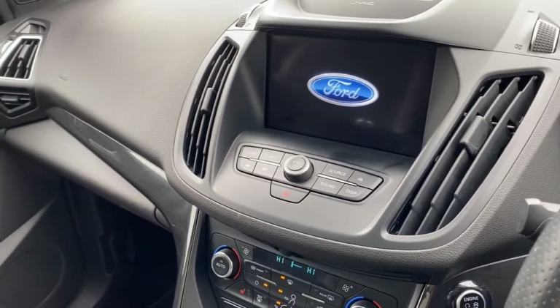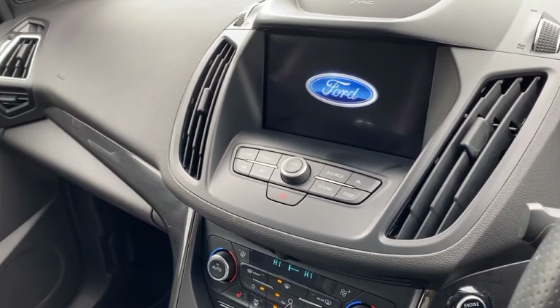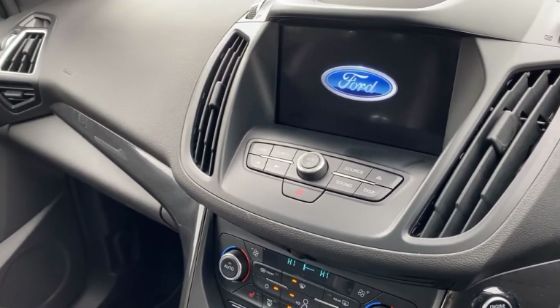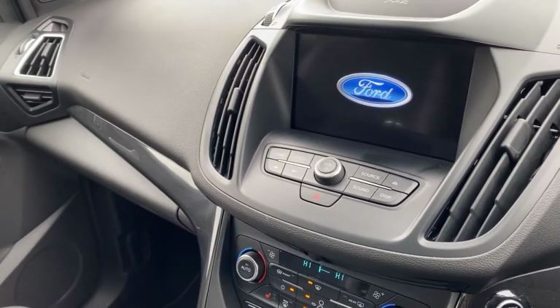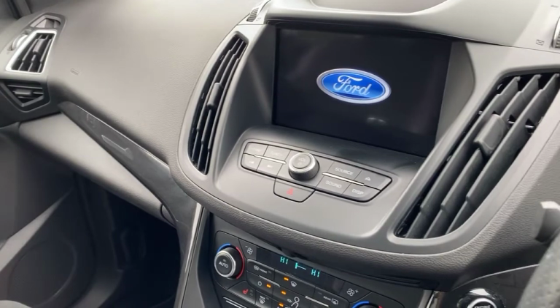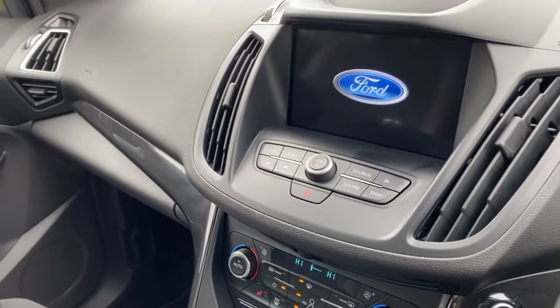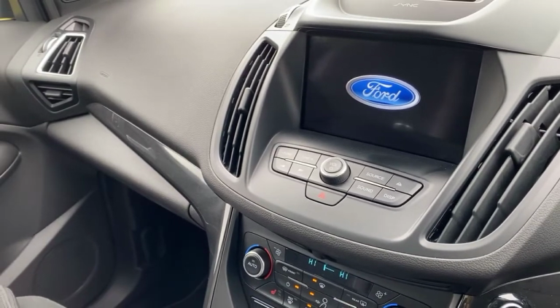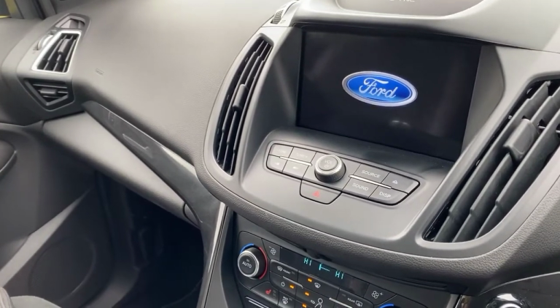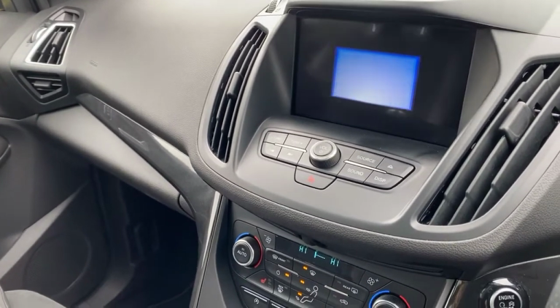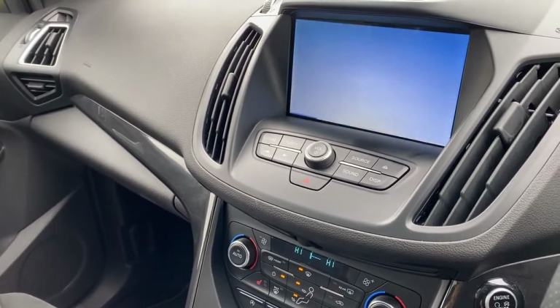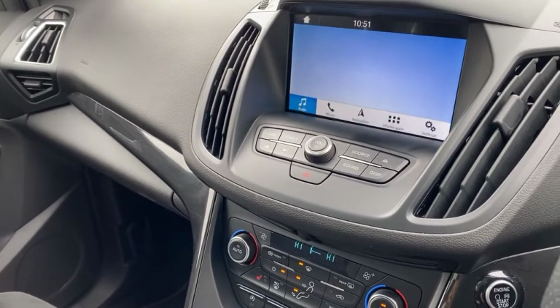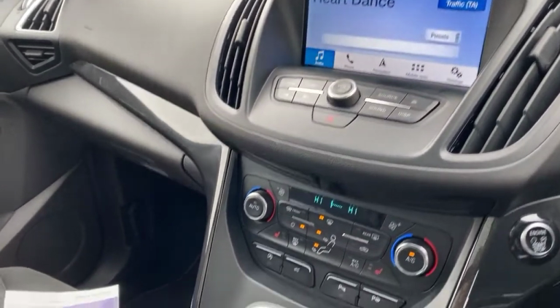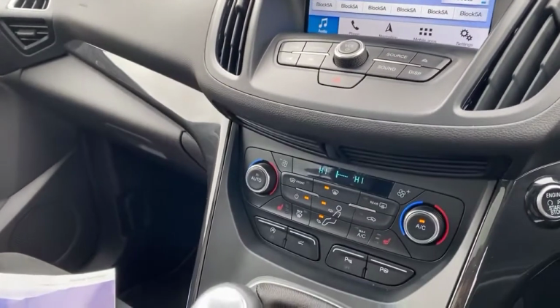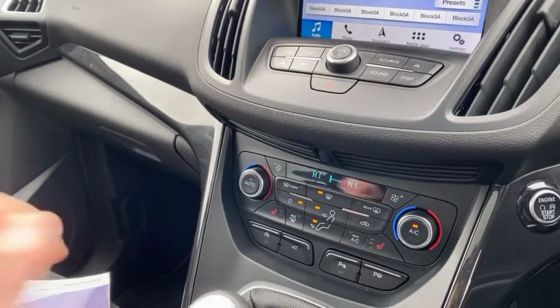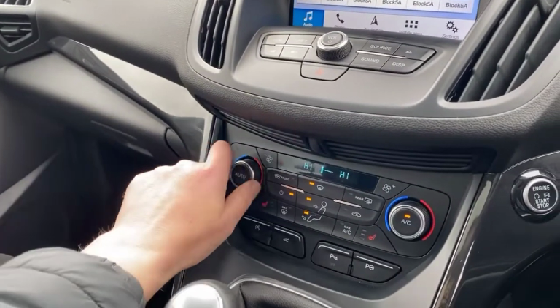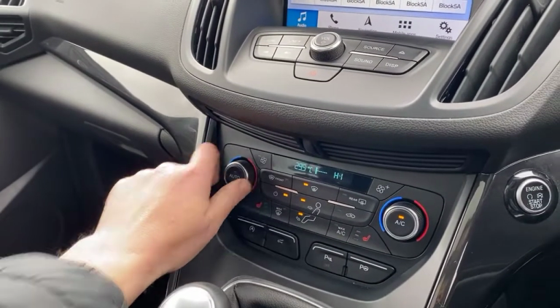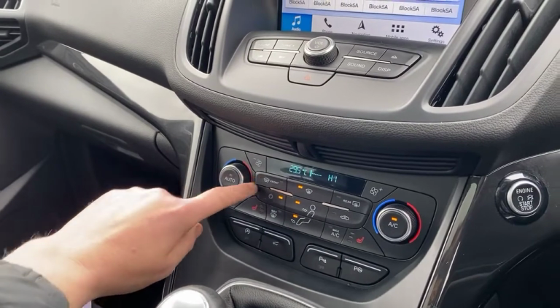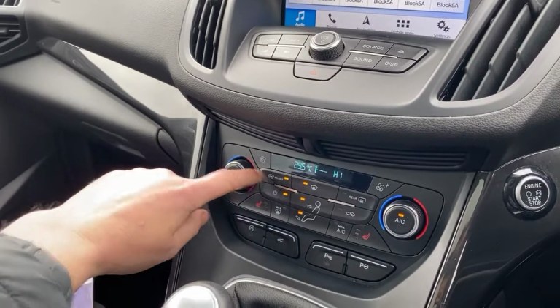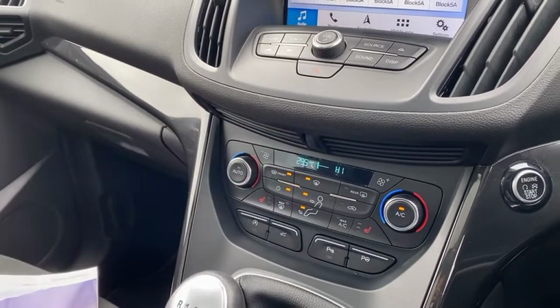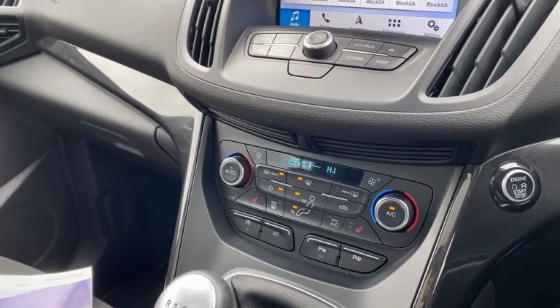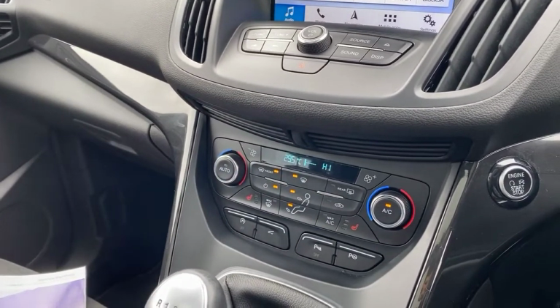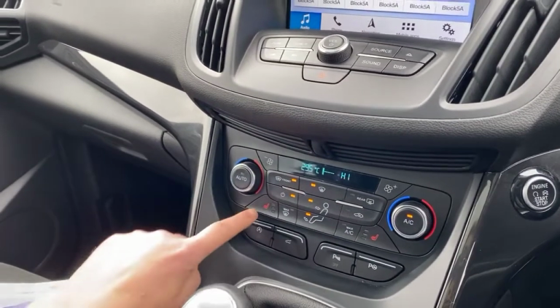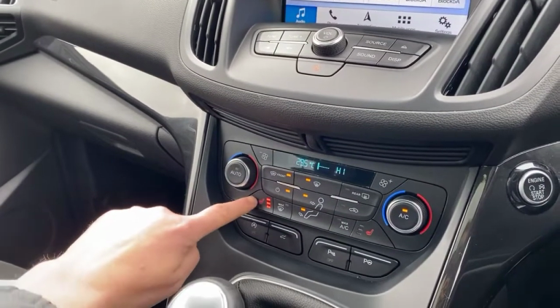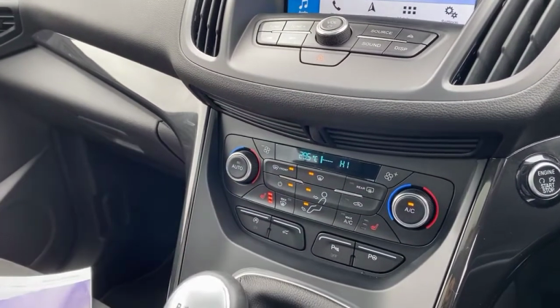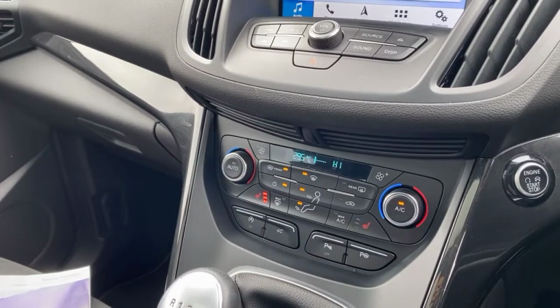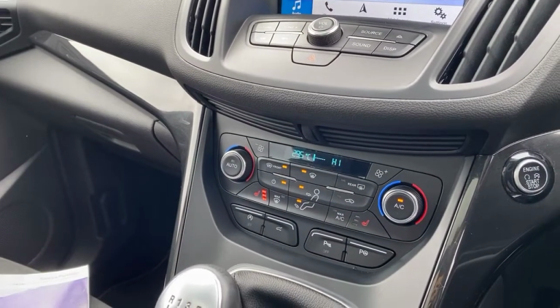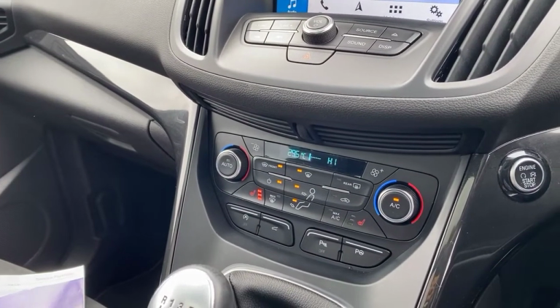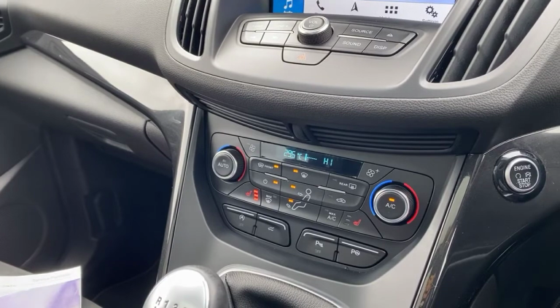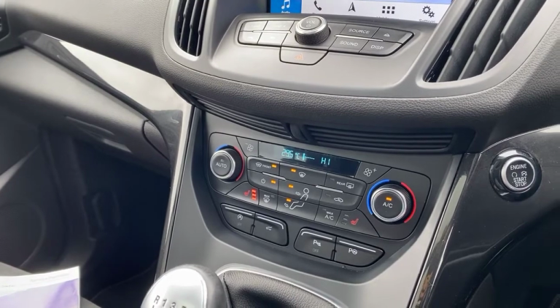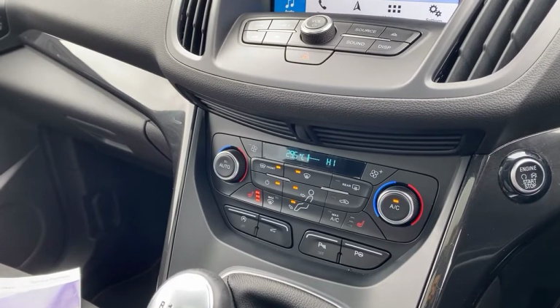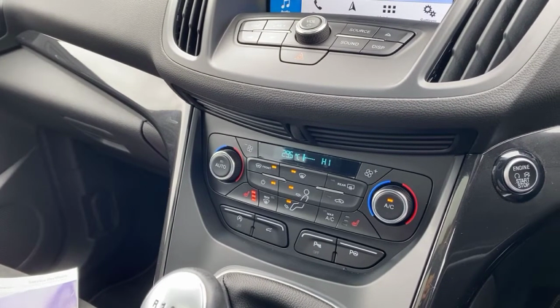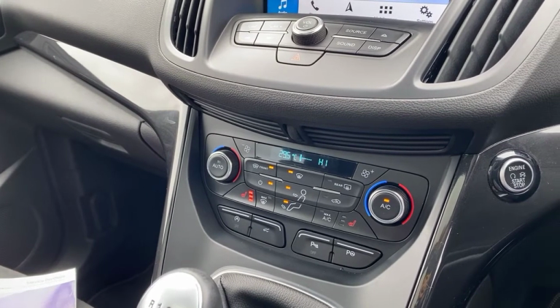Just while we're waiting for that to load up, the vehicle does come with dual zone climate control, a heated front screen, as well as heated front seats, perfect for cold wintry mornings. The controls include park pilot and park assist, meaning the vehicle will actually park itself for you.